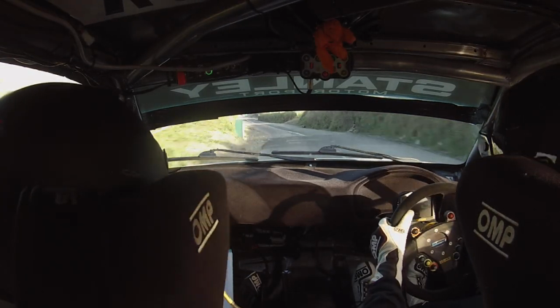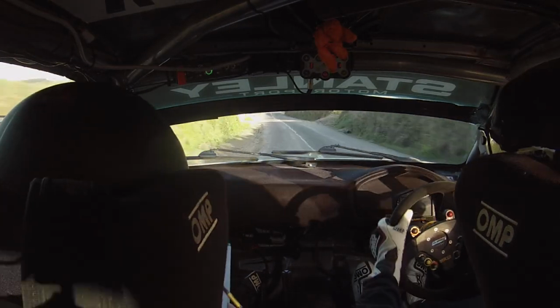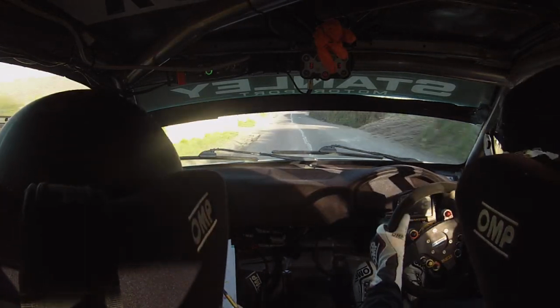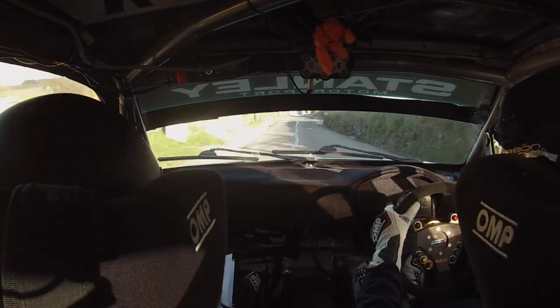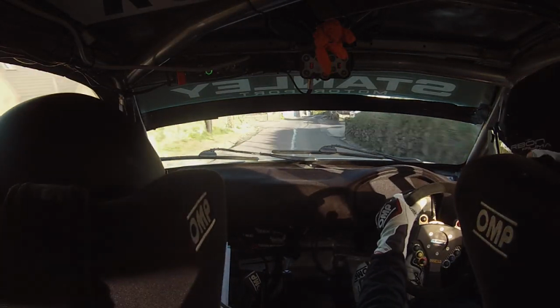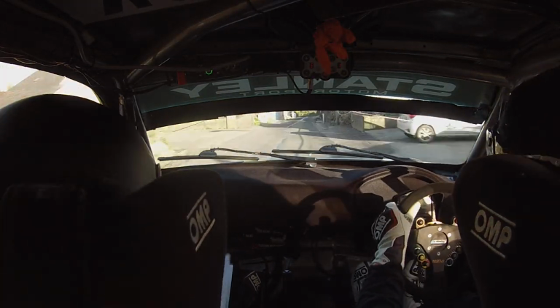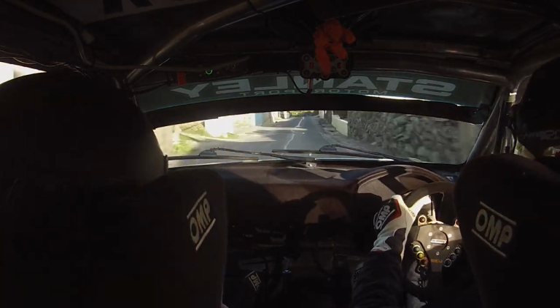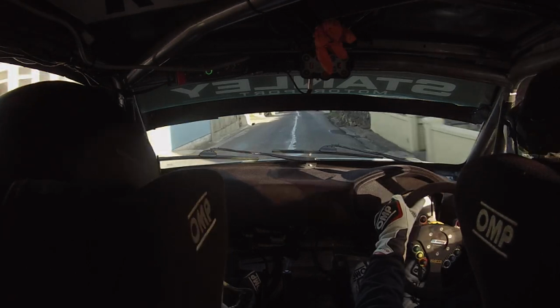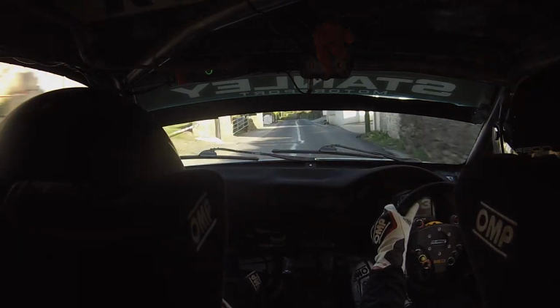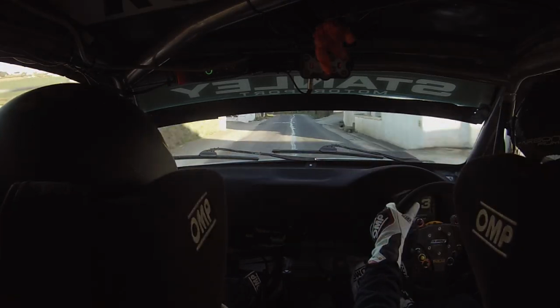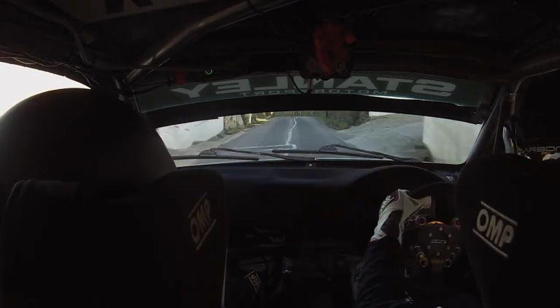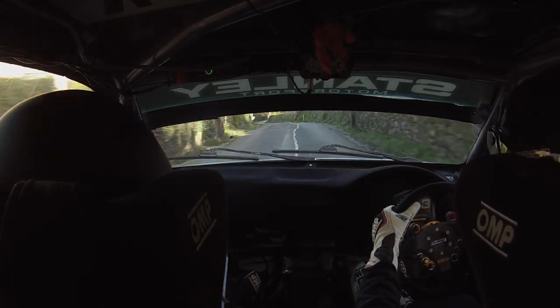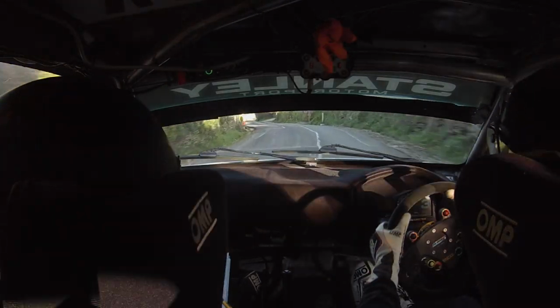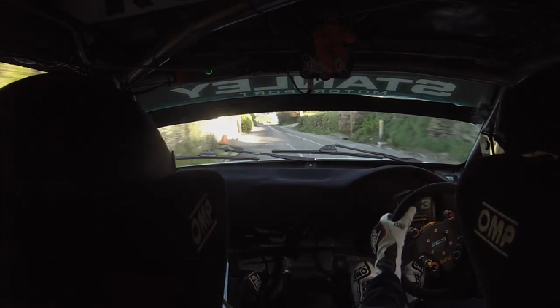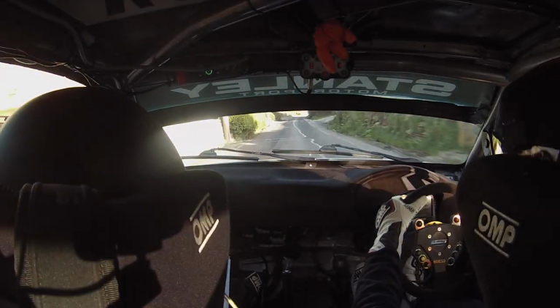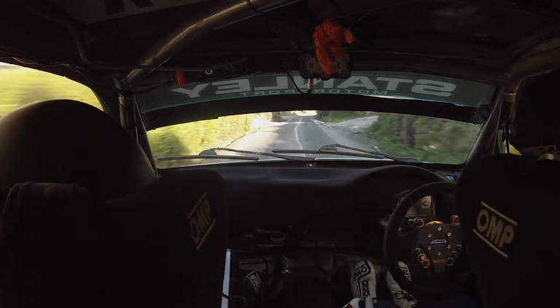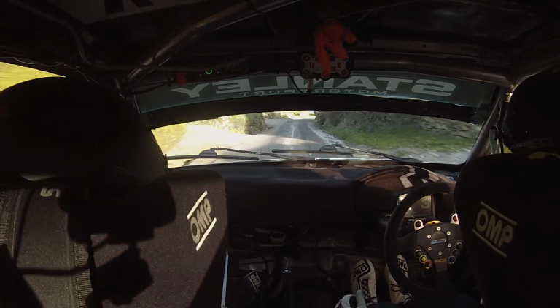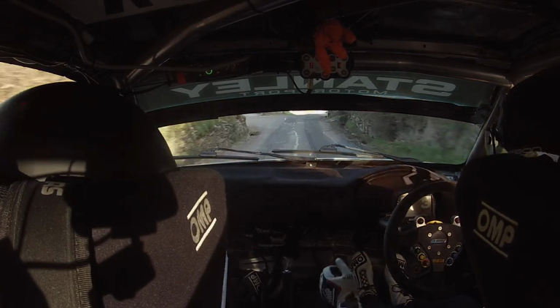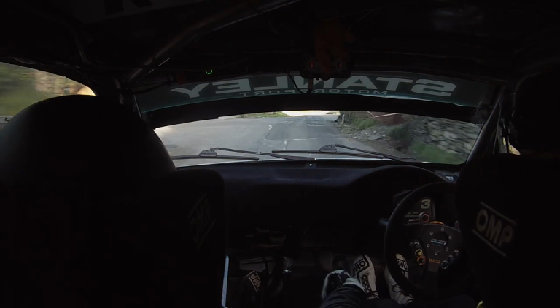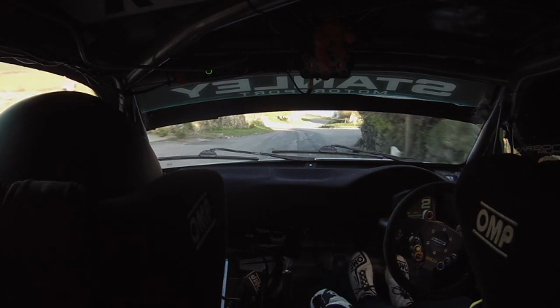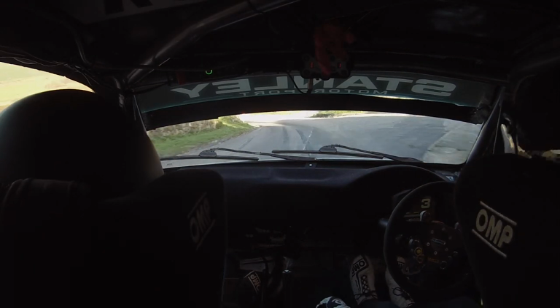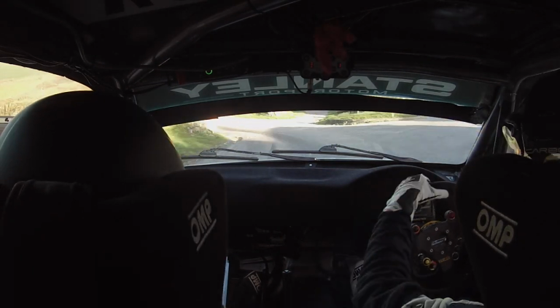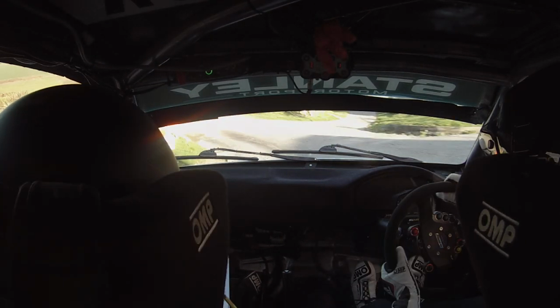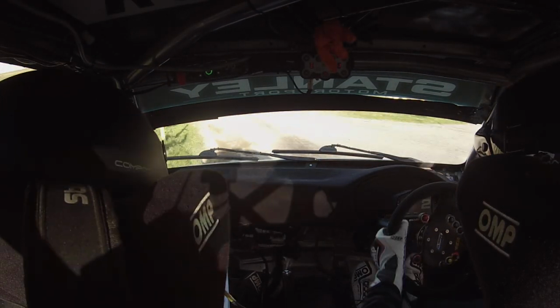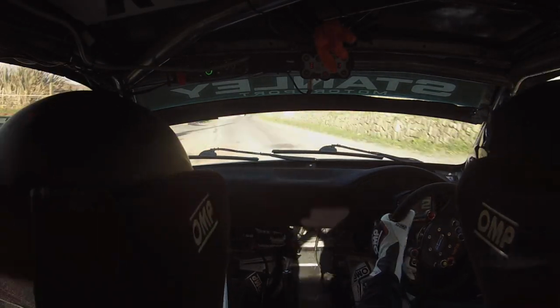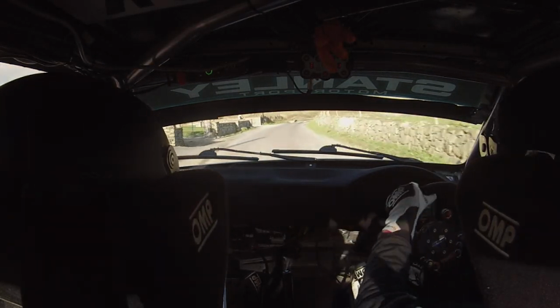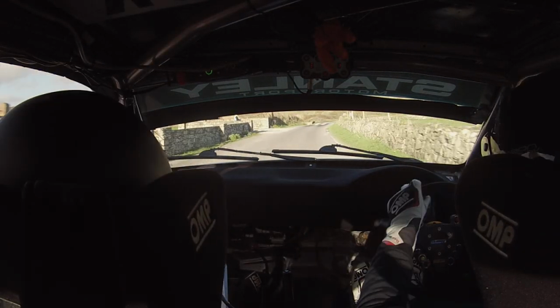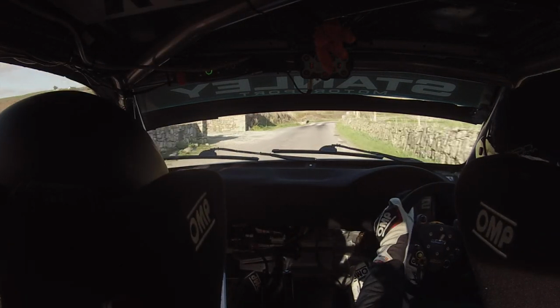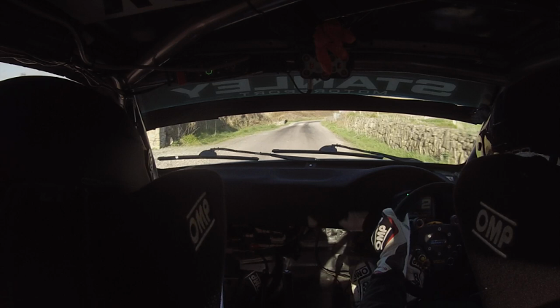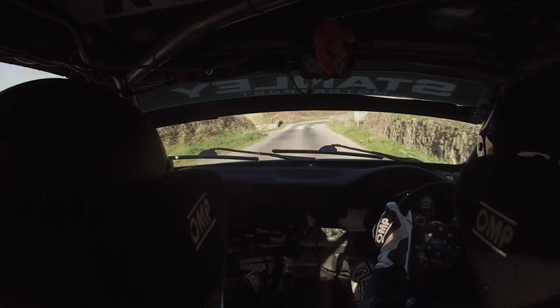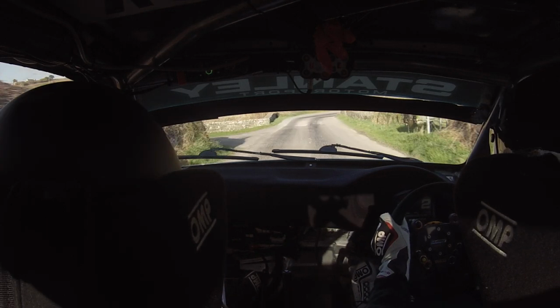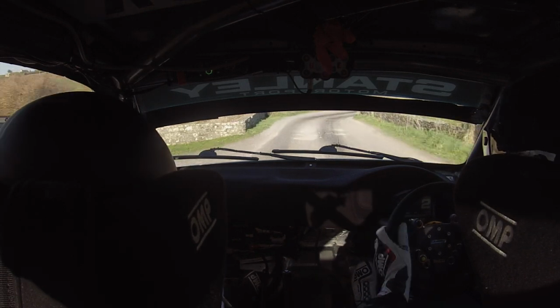Lovely. 5 left over the crest. Don't cut it. Stop. 80. Short. Keep in. Gravel. Gravel. 80 gravel. Long 2 right. Water inside. Get the line for the open hairpin left. Slippy now into the hairpin left. 40.